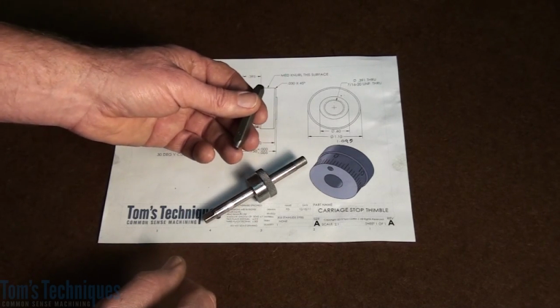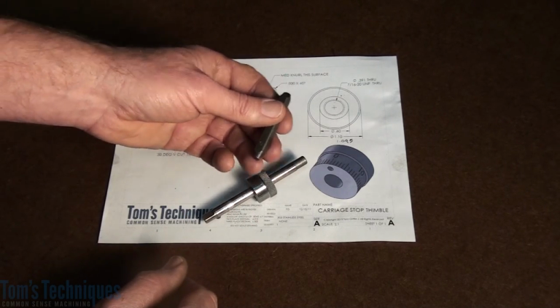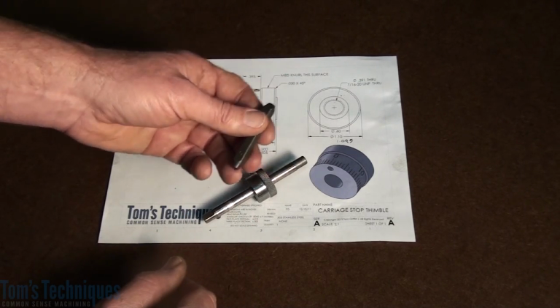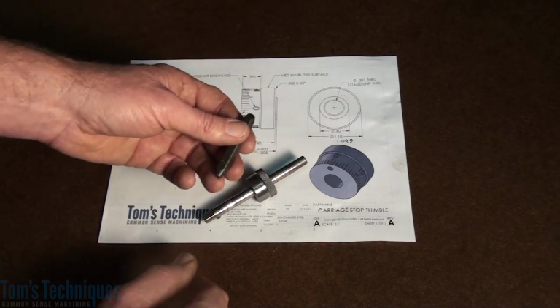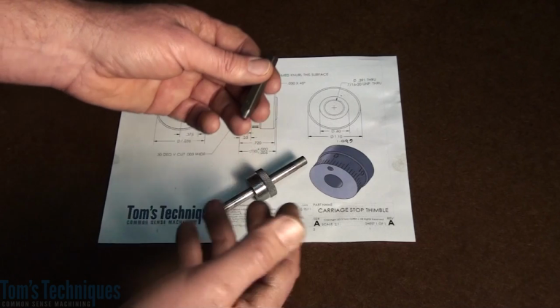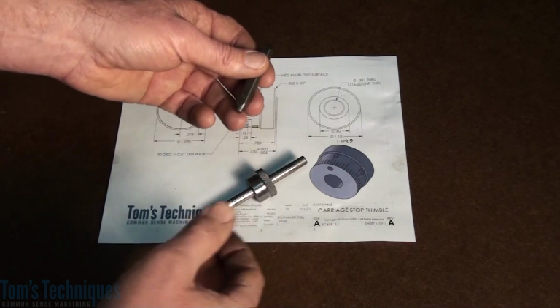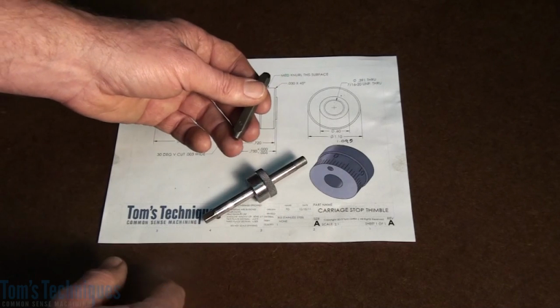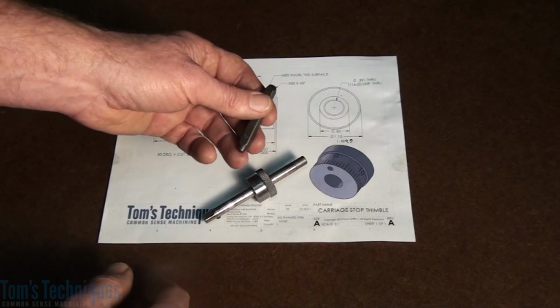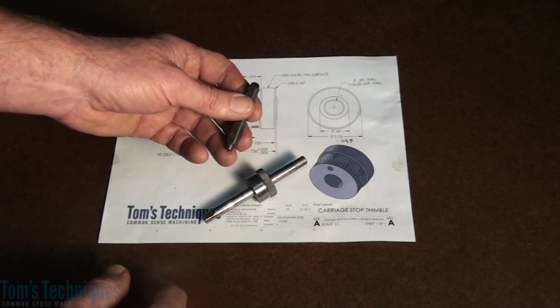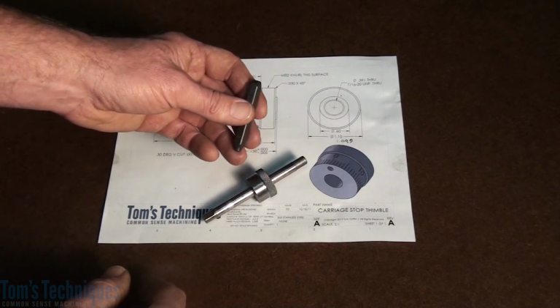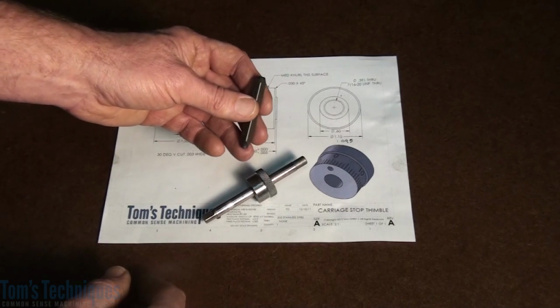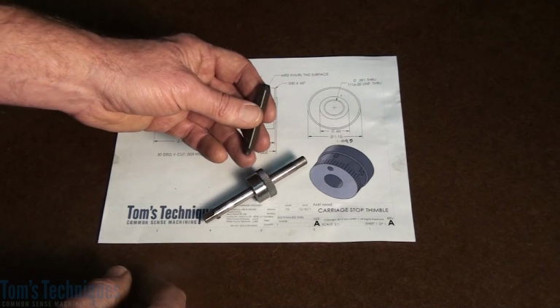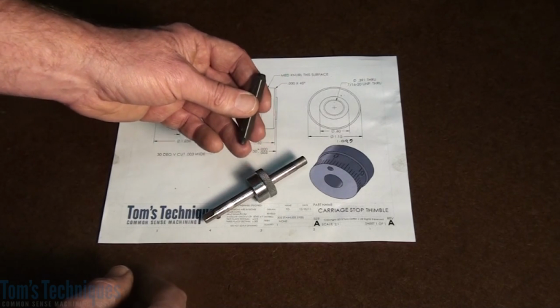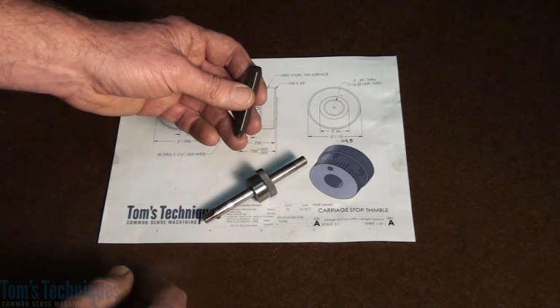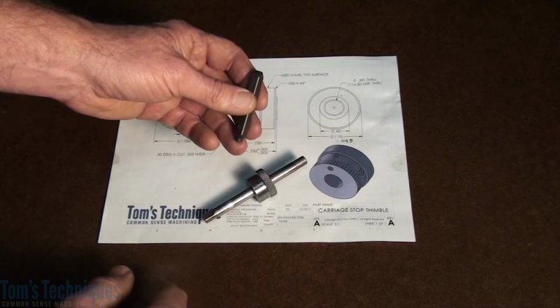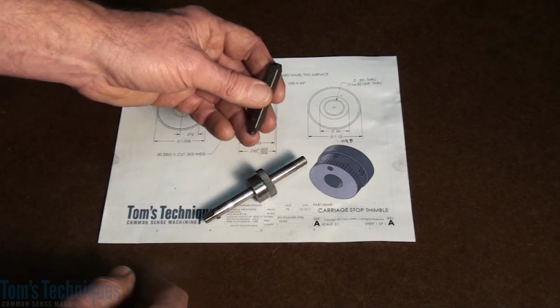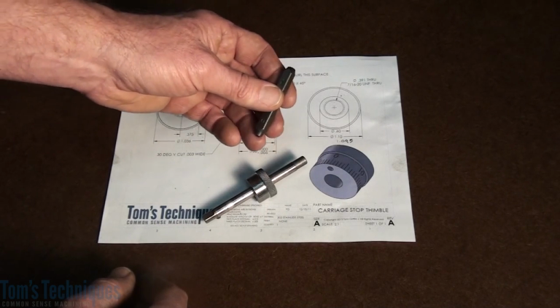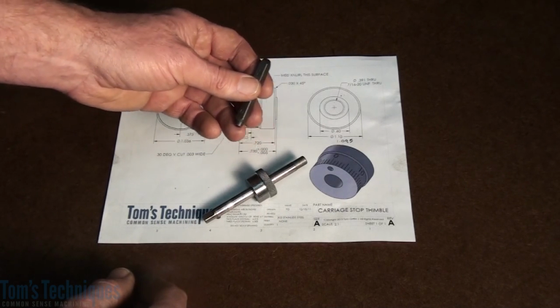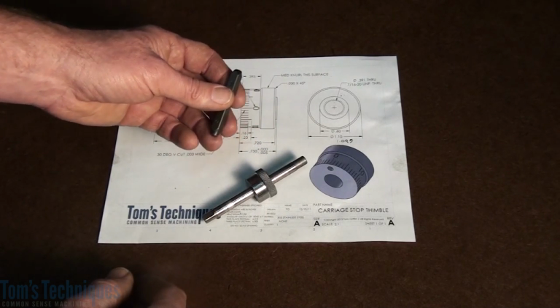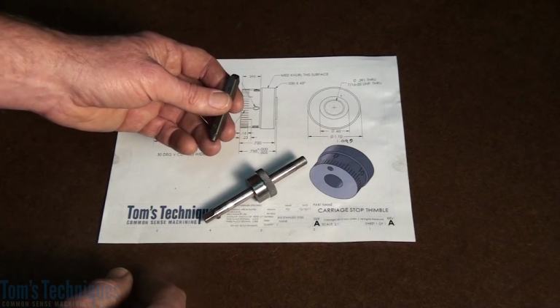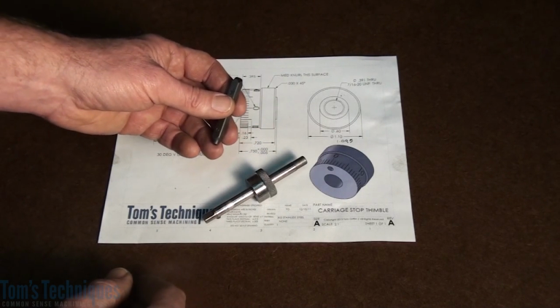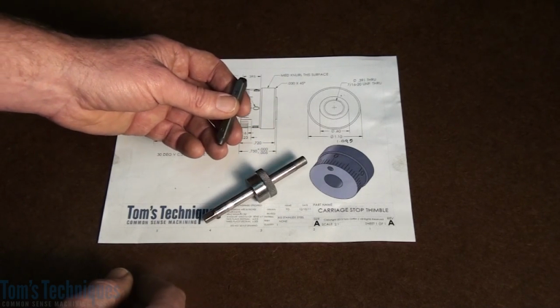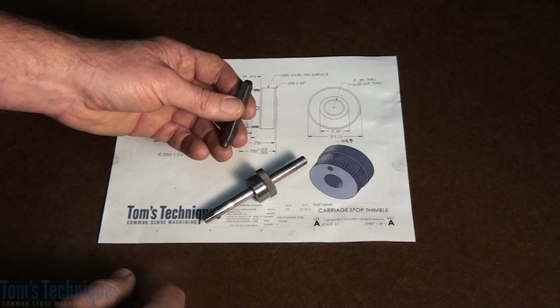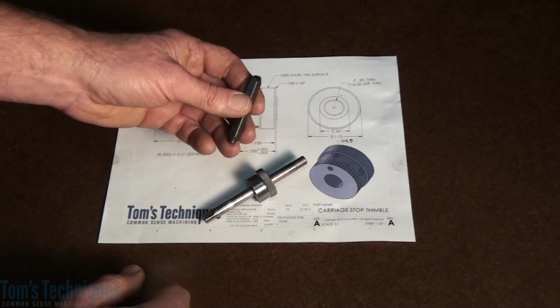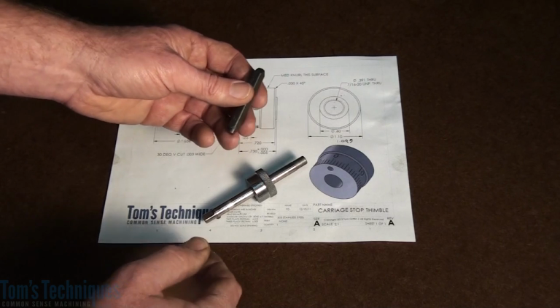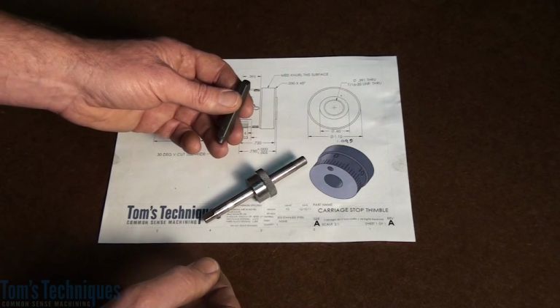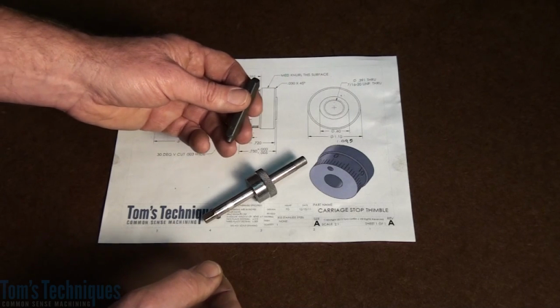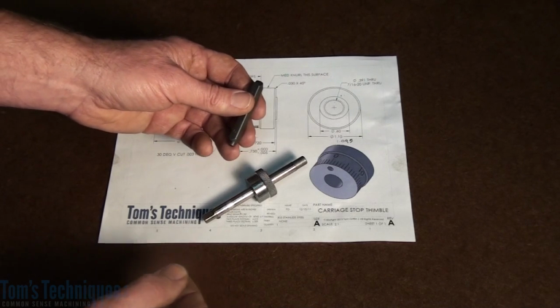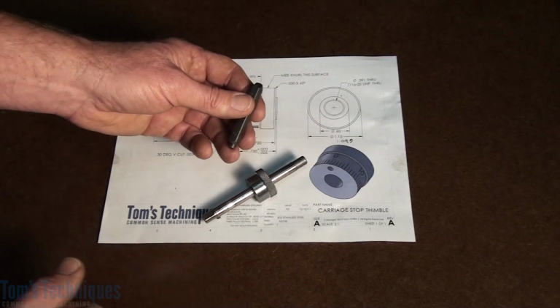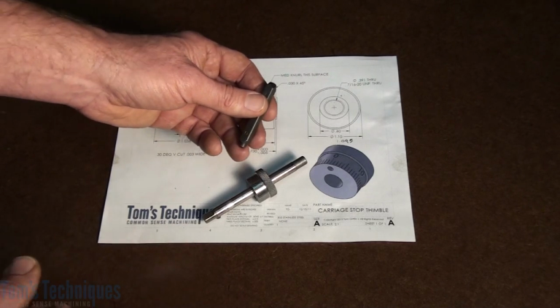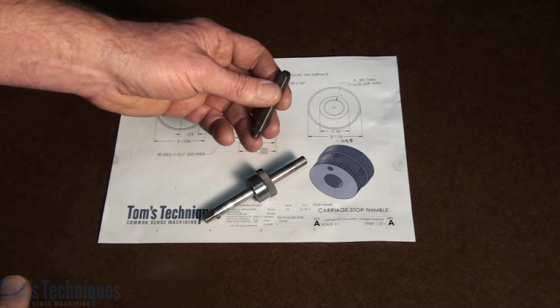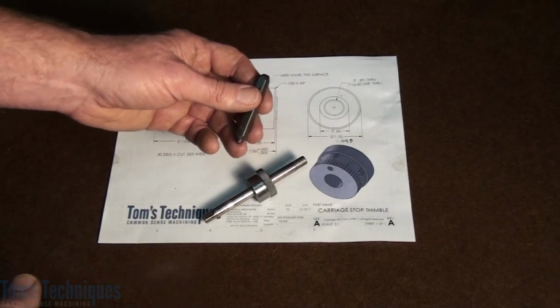I'm going to do this on the milling machine table just because it's convenient — there are lots of places to clamp things down. Let's move over to the mill and I'll show you what I came up with.